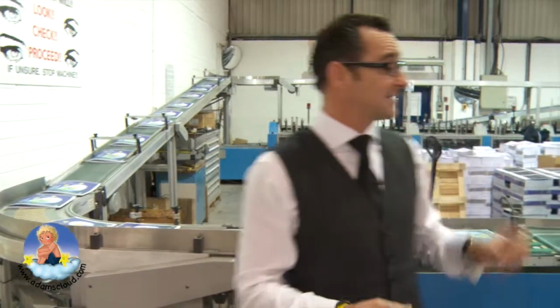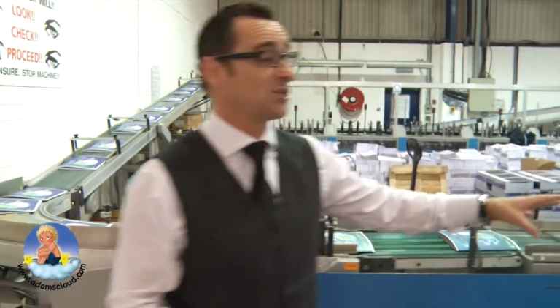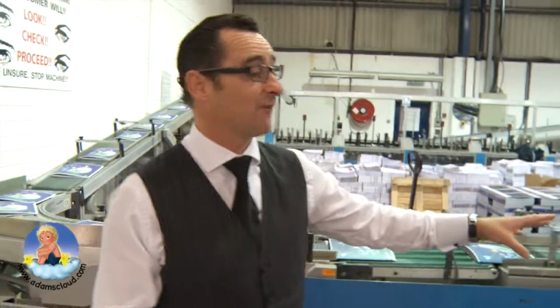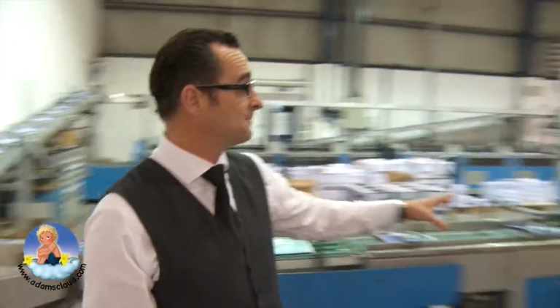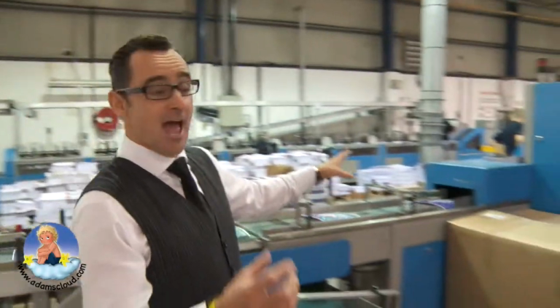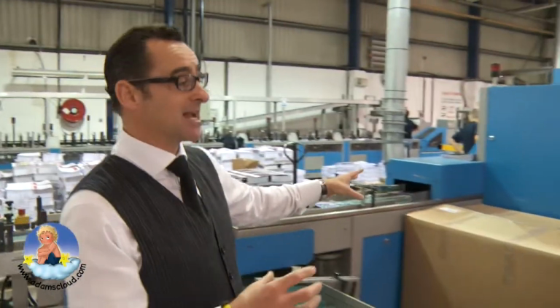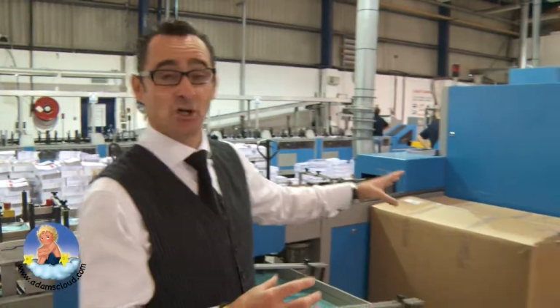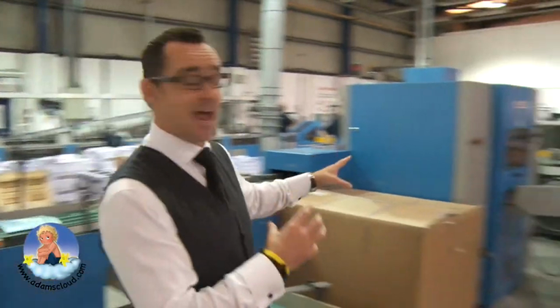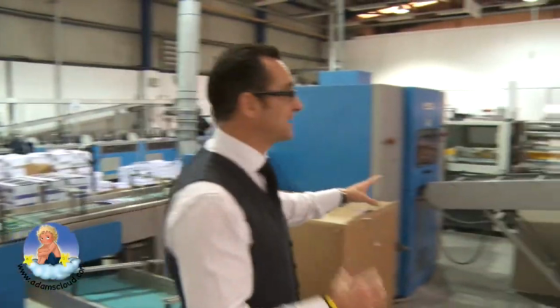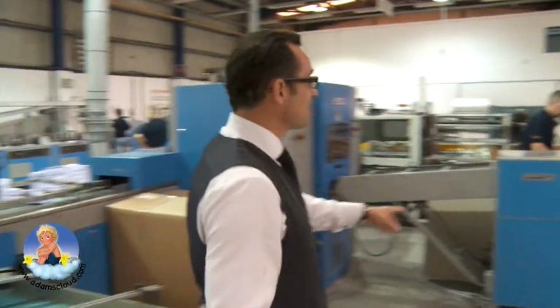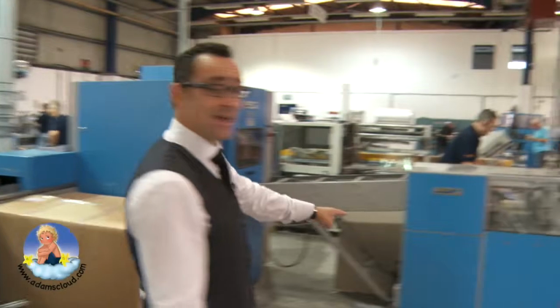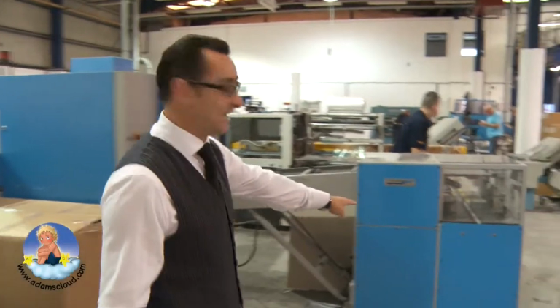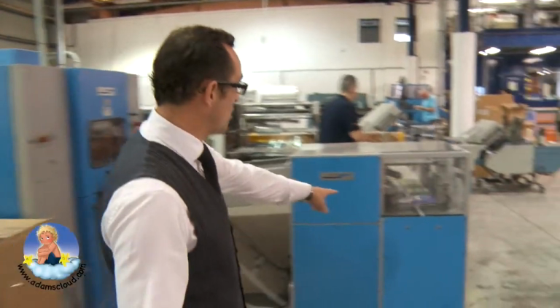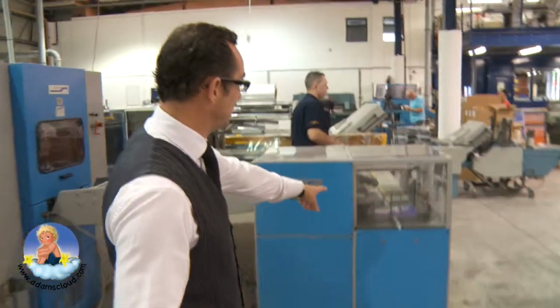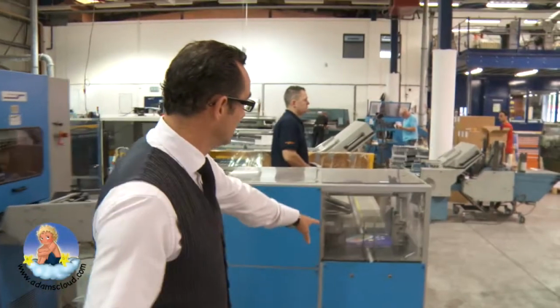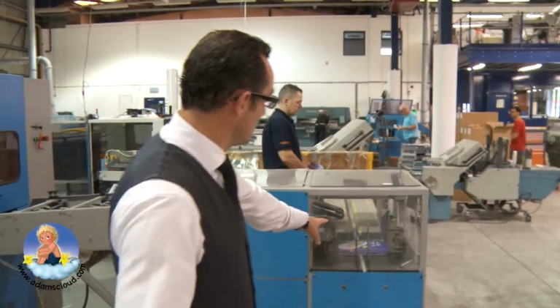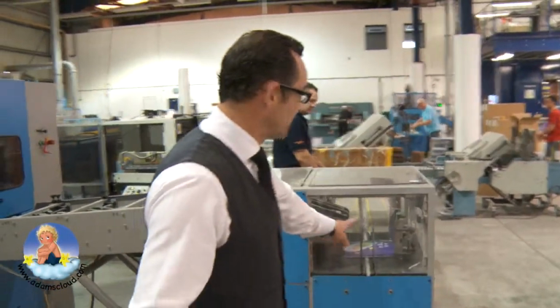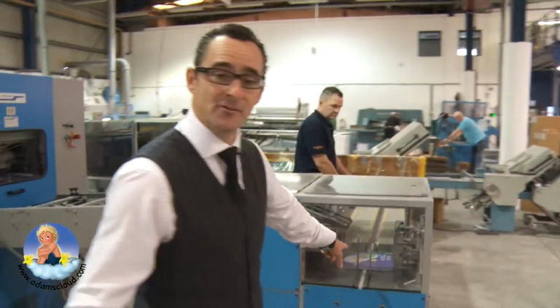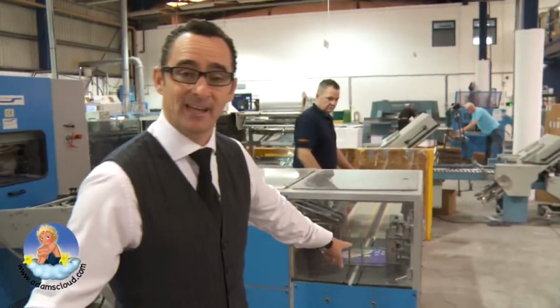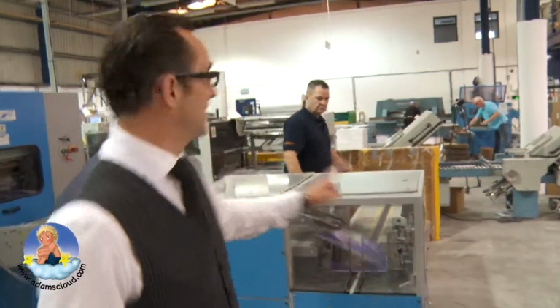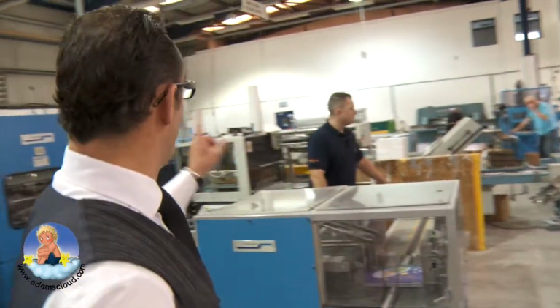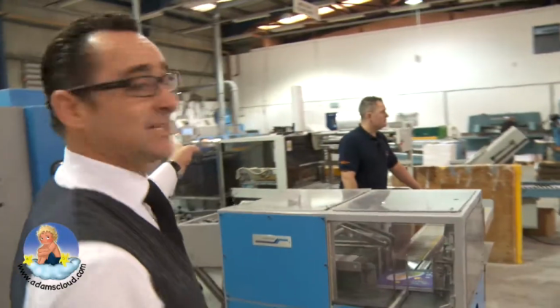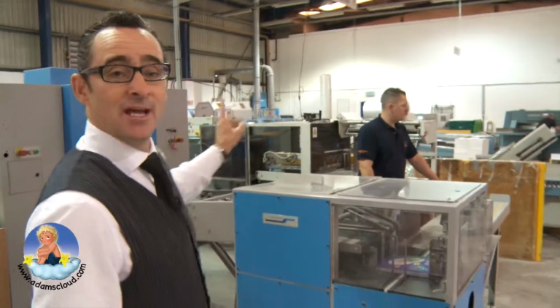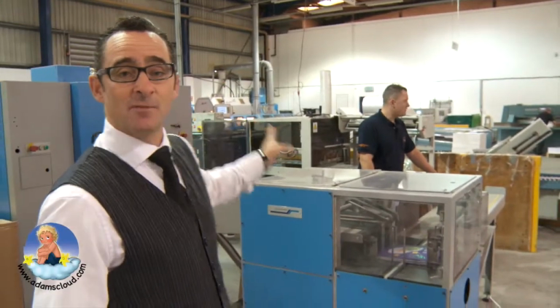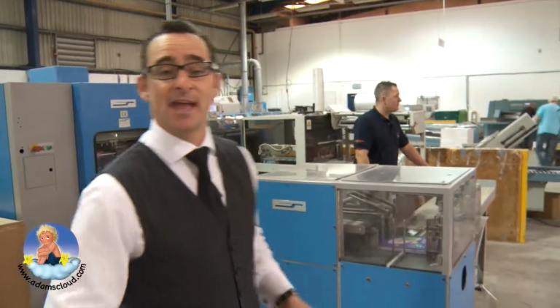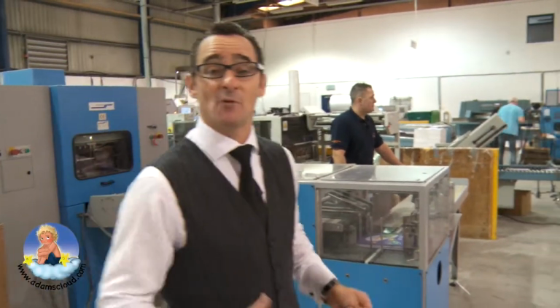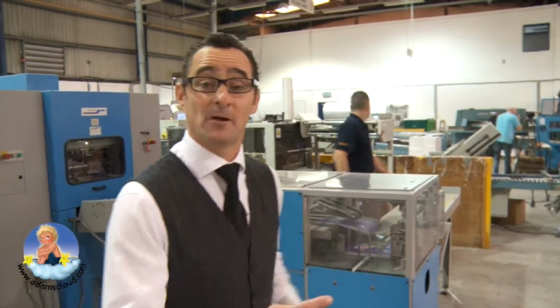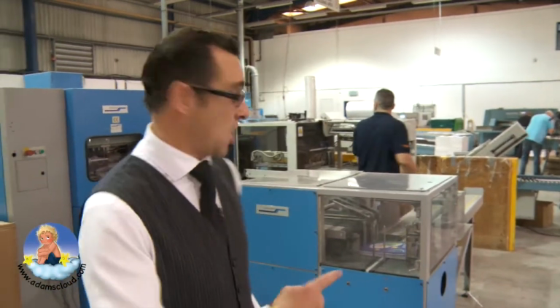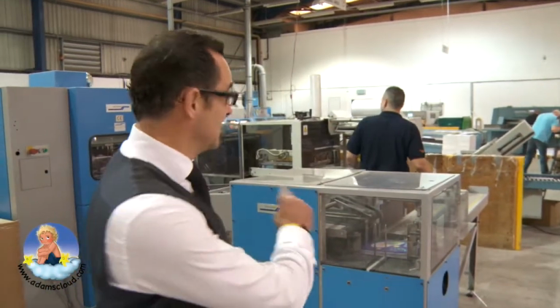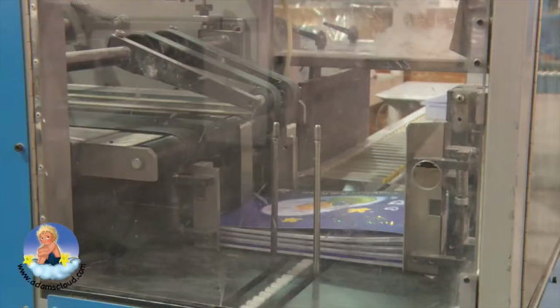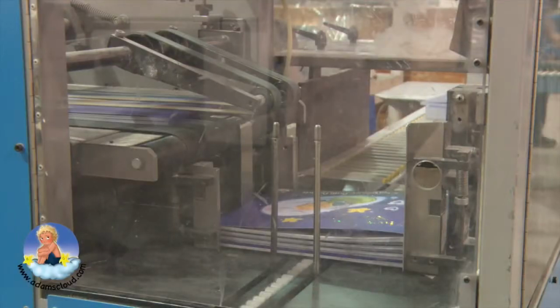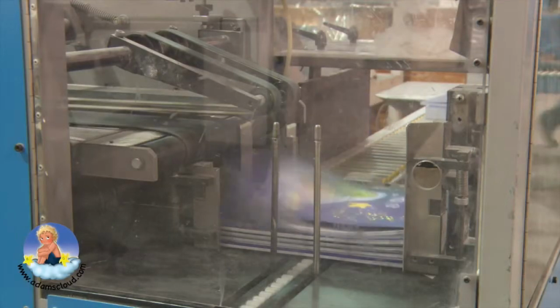They go into this machine over here. Everything gets sewn — this is the last bit — and then you can see them all coming out here. They come out of this and then they go over into the other machine there. We're going to have to hurry to get these coming out.